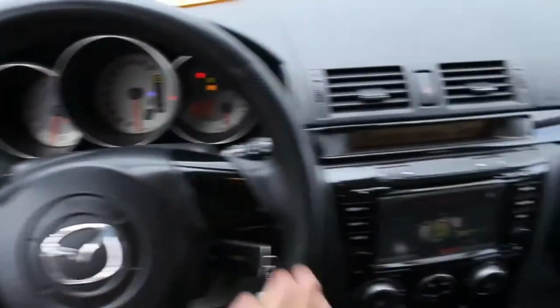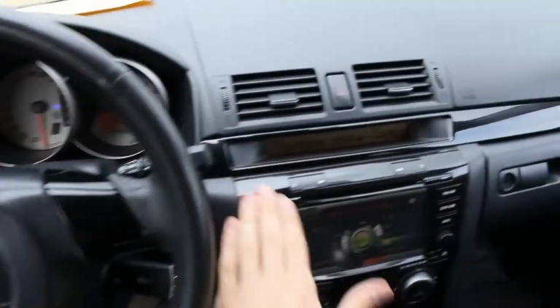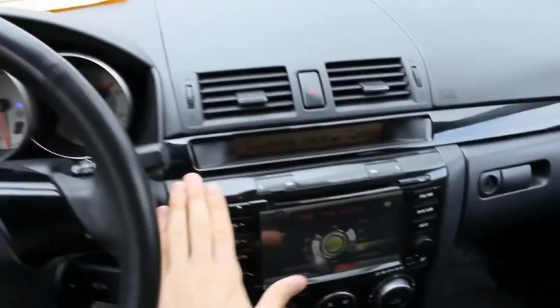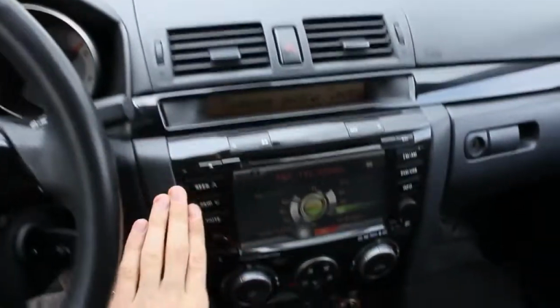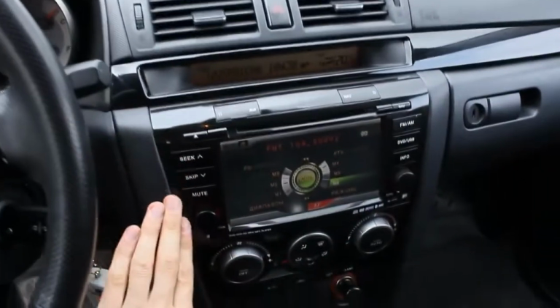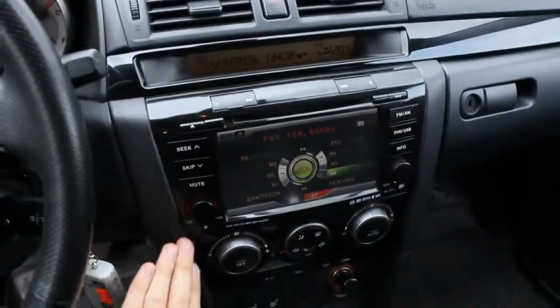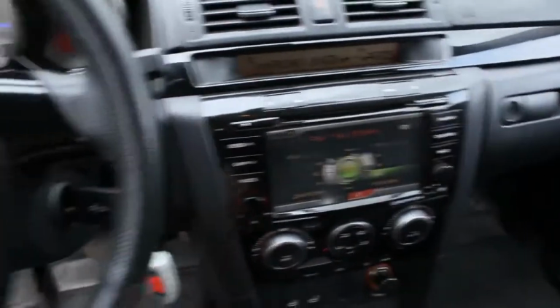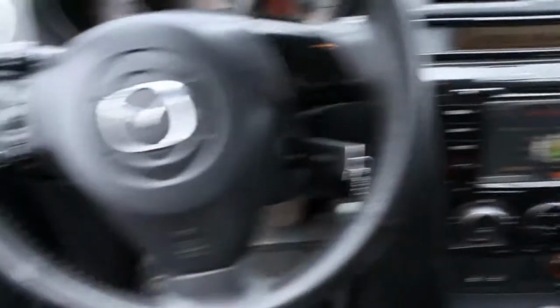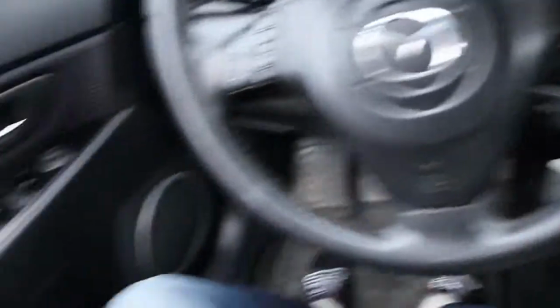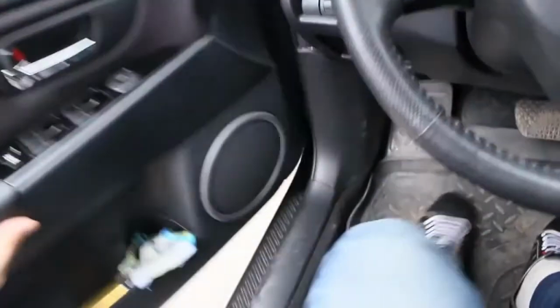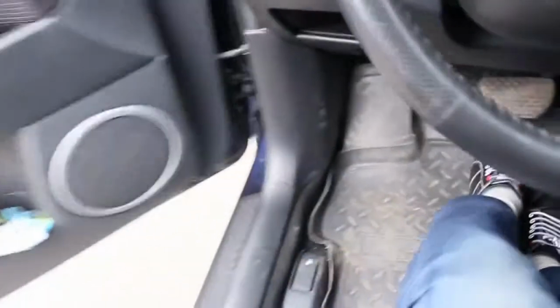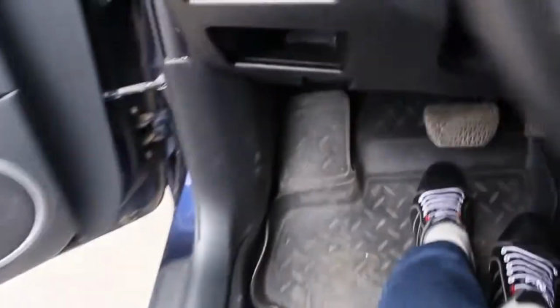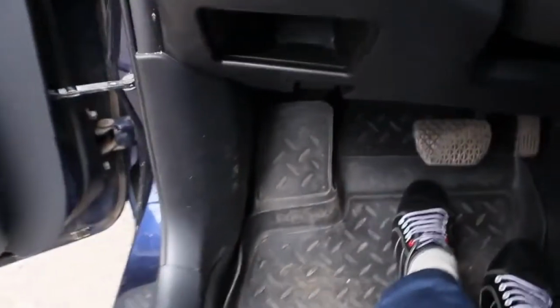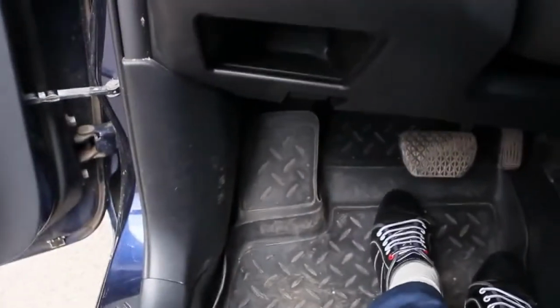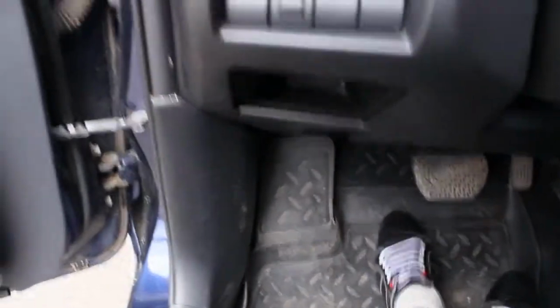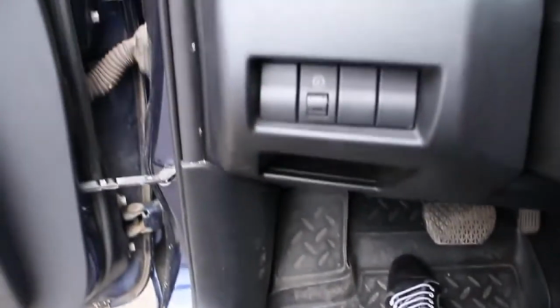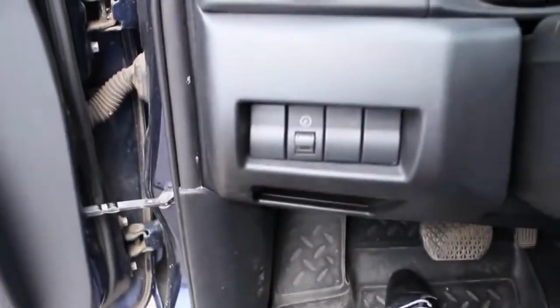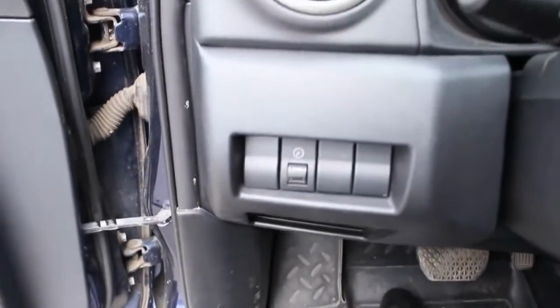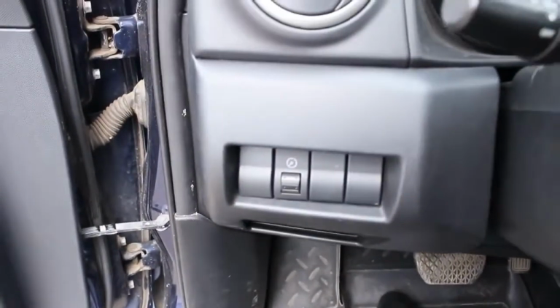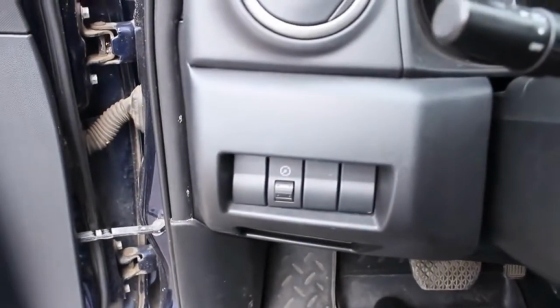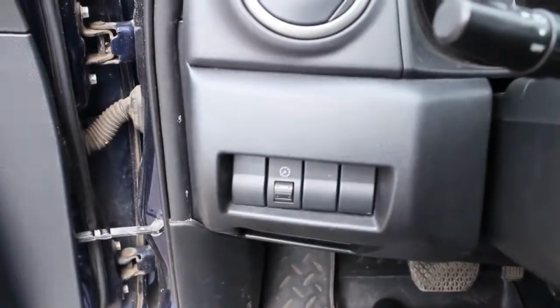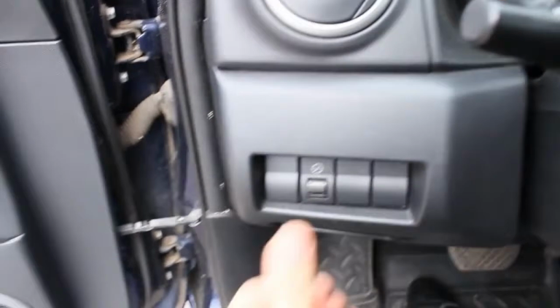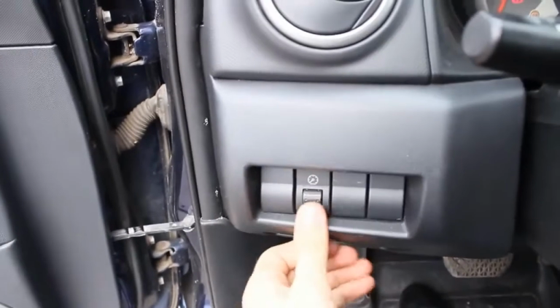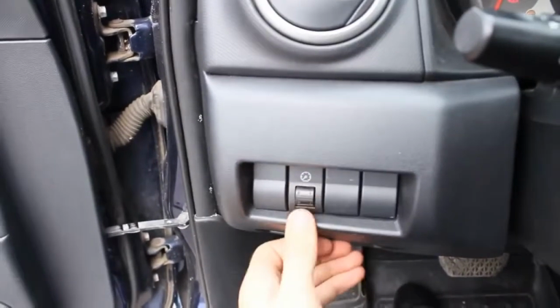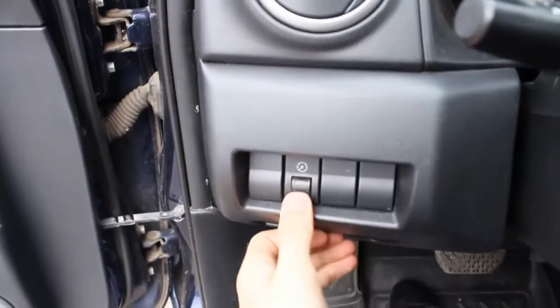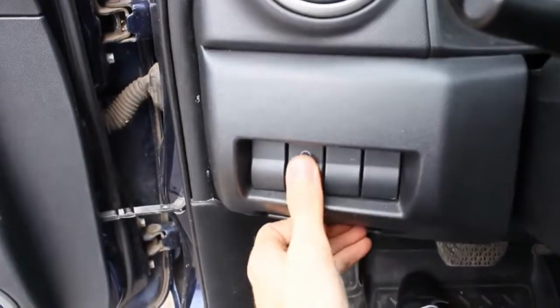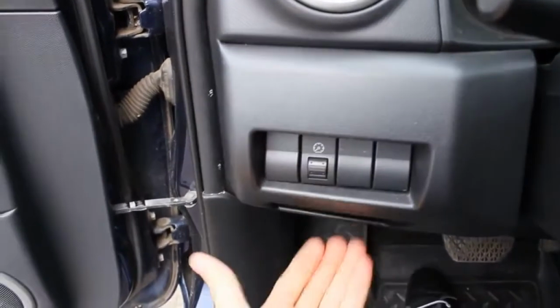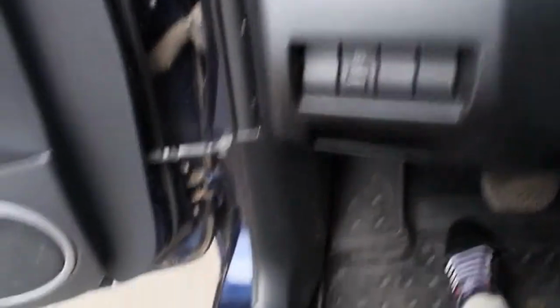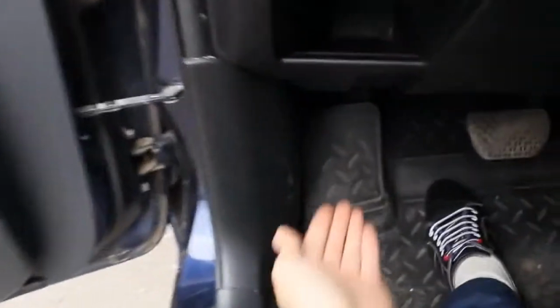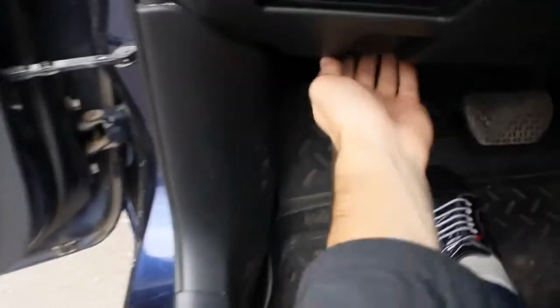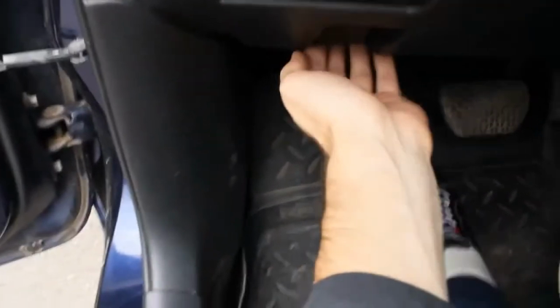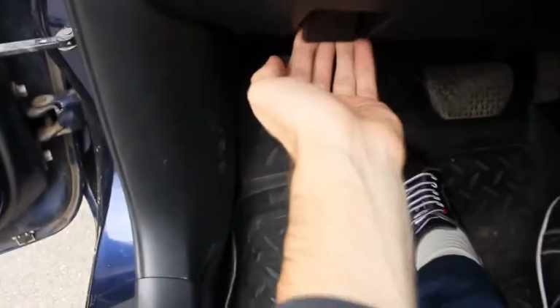And of course on the center console — beautiful. Storage for the driver. Brightness of the instrument cluster is adjustable right here, very easy to adjust. And right now let's open the hood.